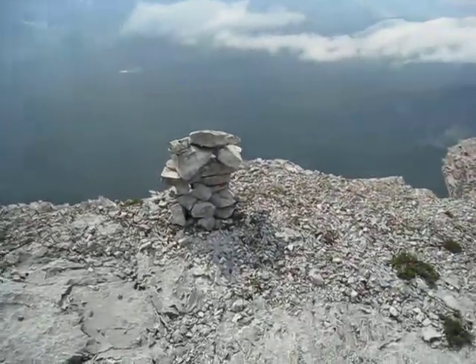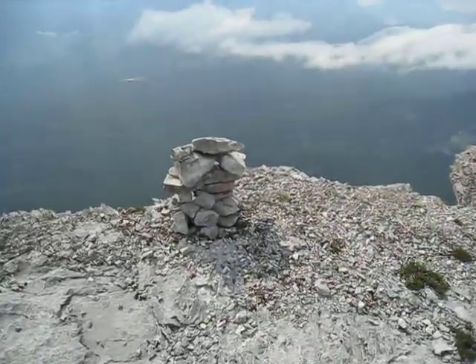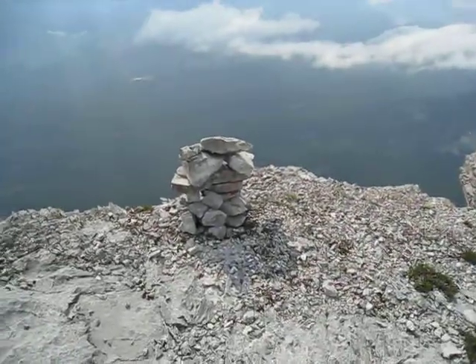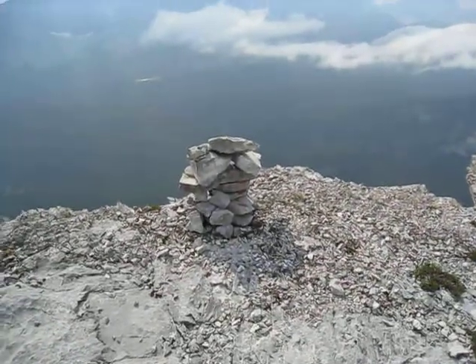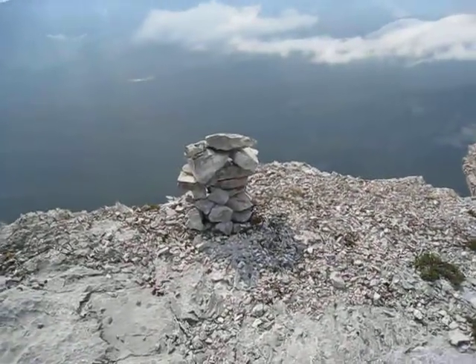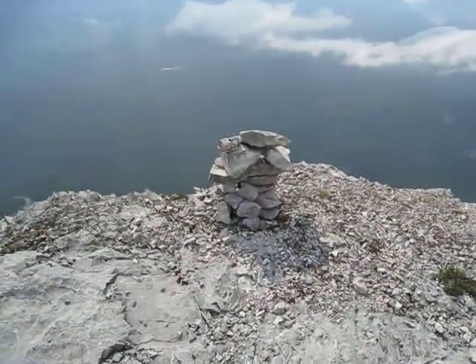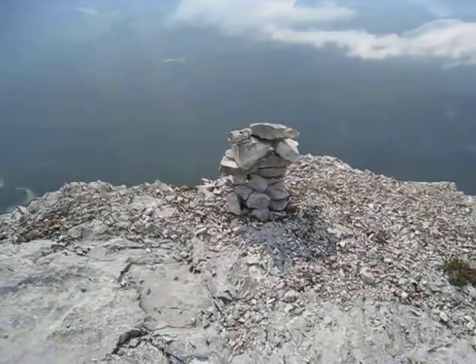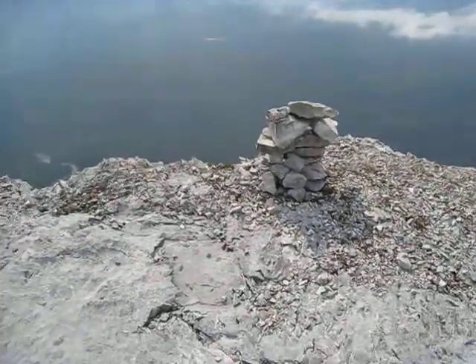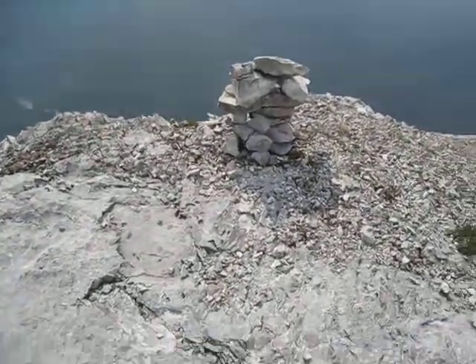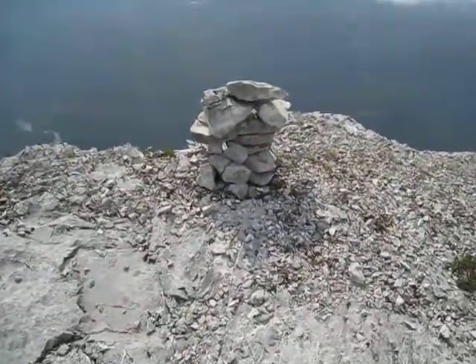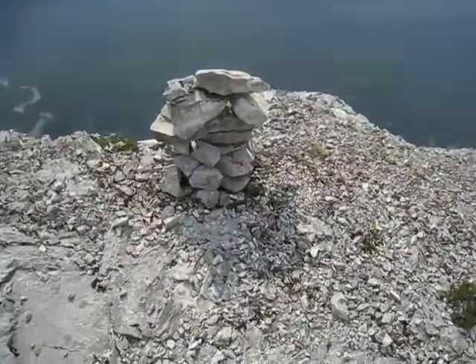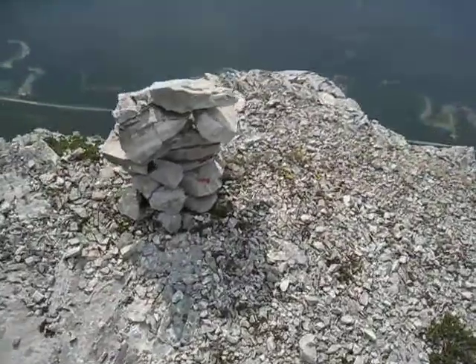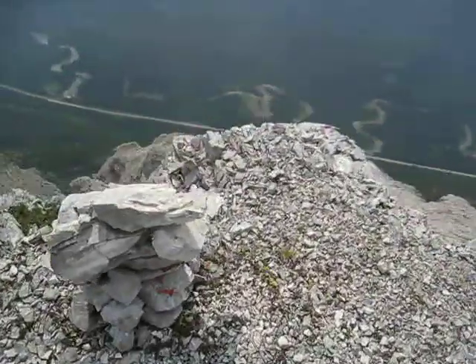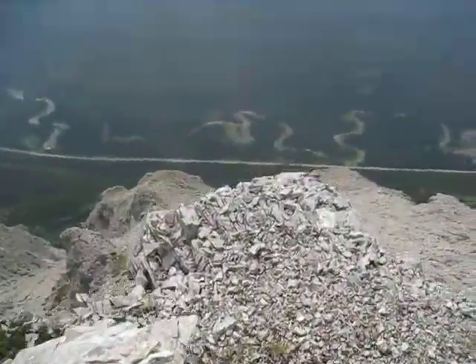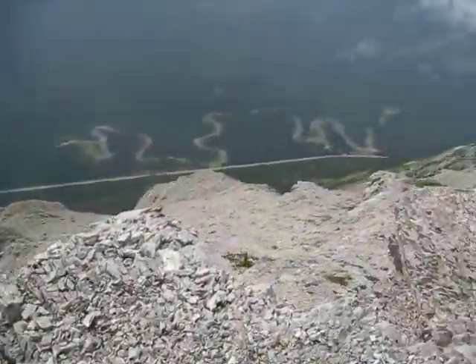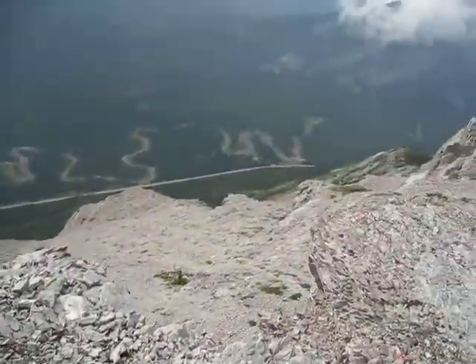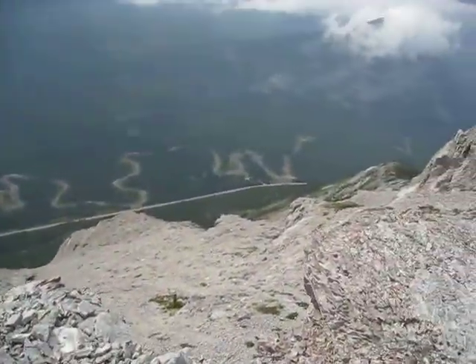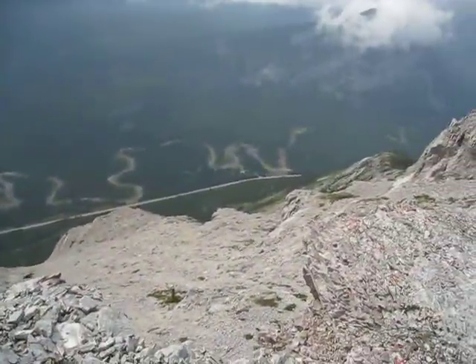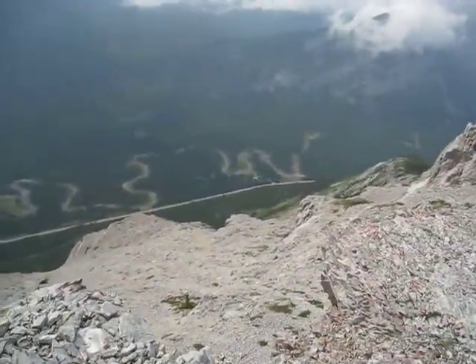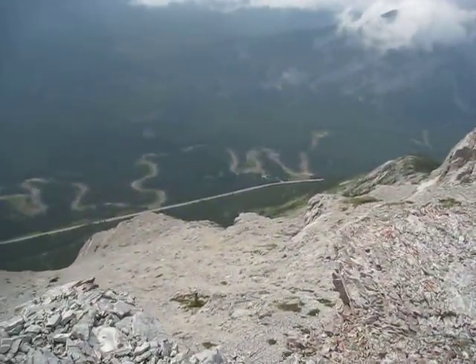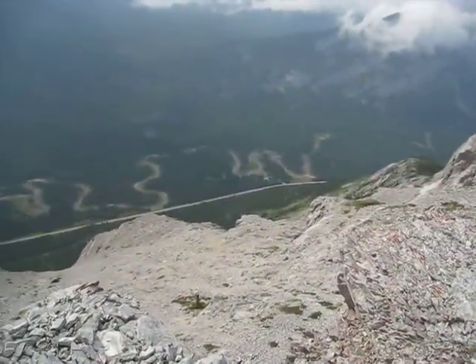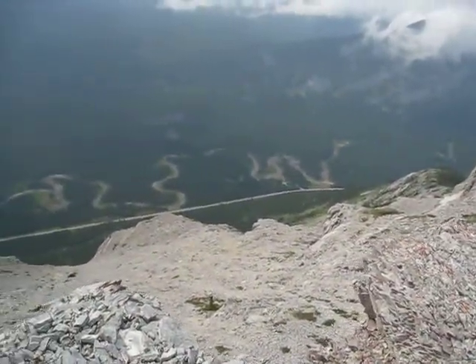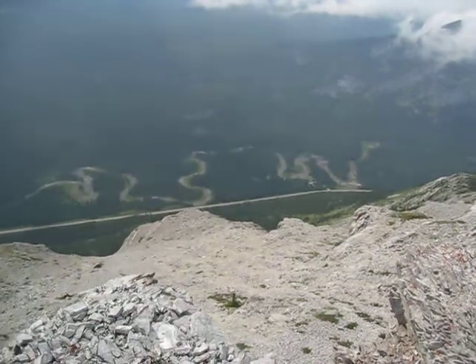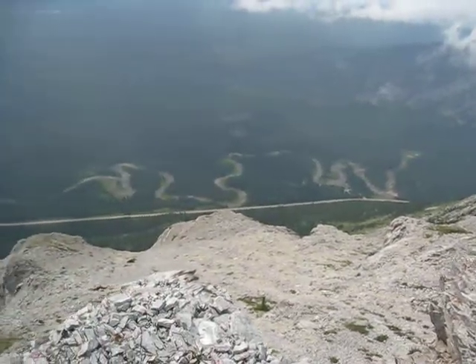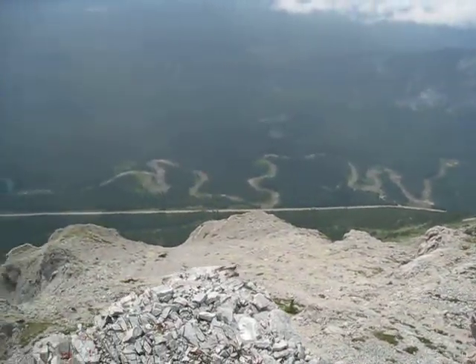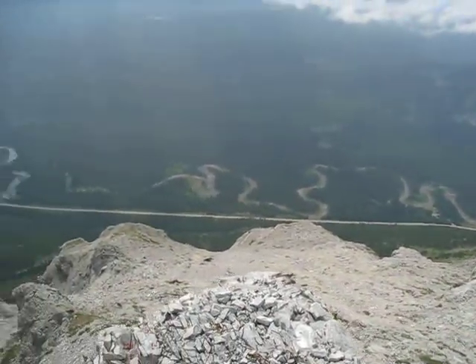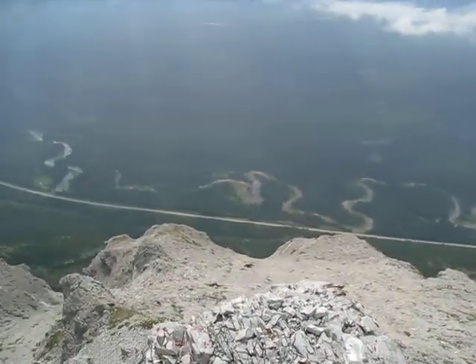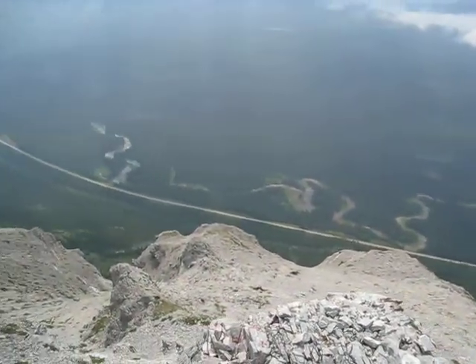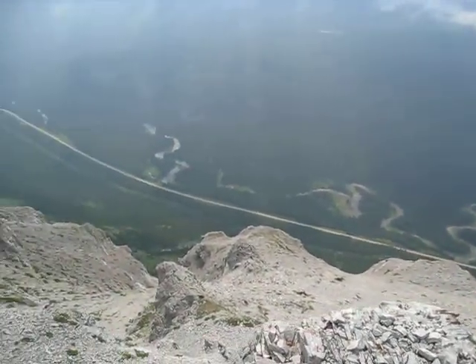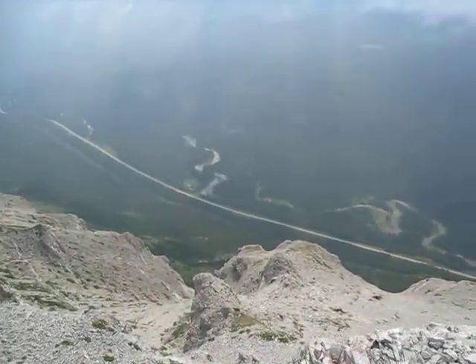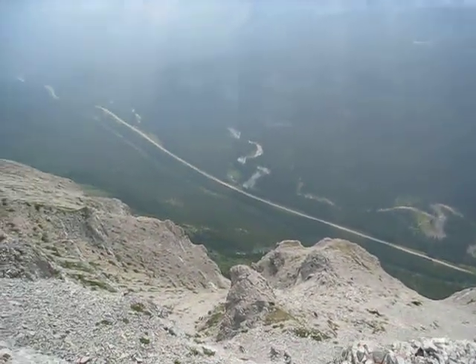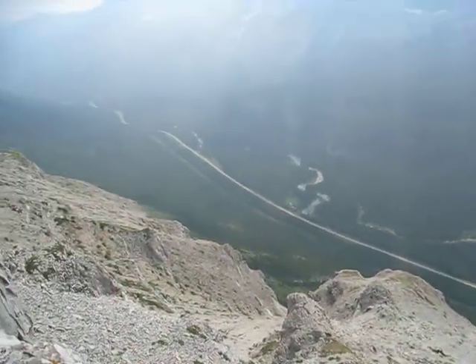There's the little marker of the high peak. Let's just have a peak over the edge. That's where I came from down there. Parked along the highway. Wicked good scenery.